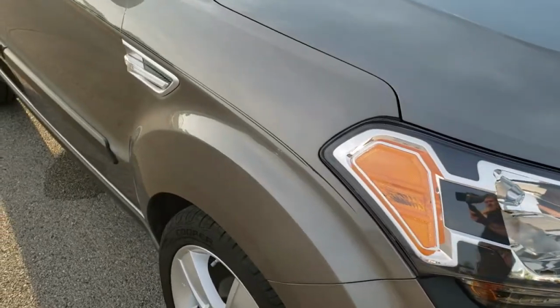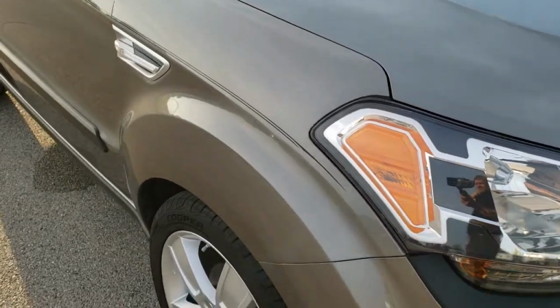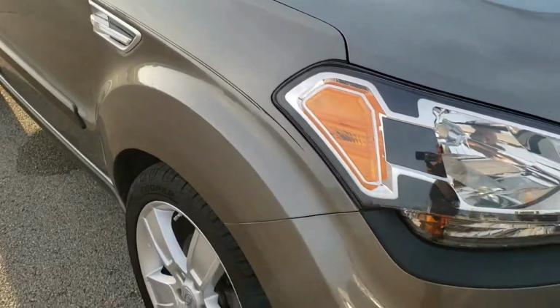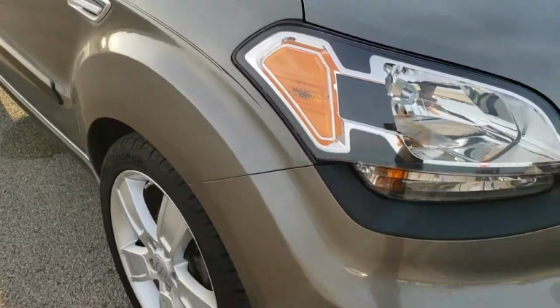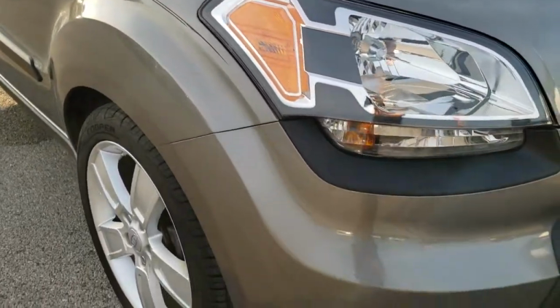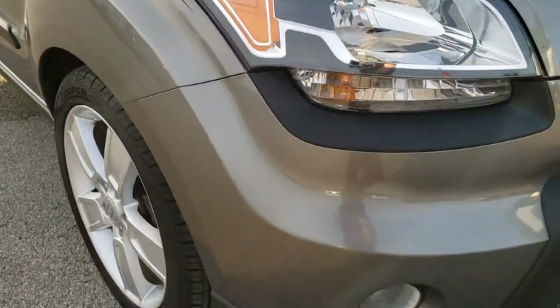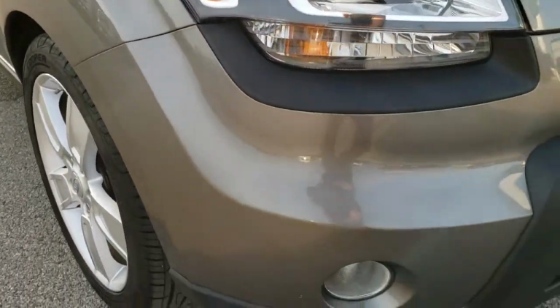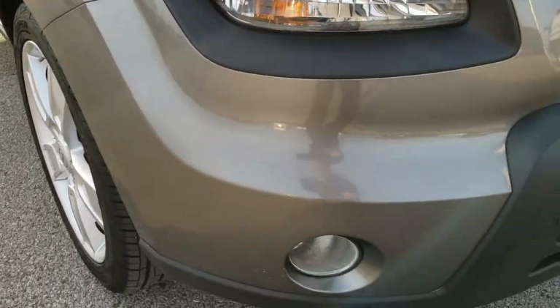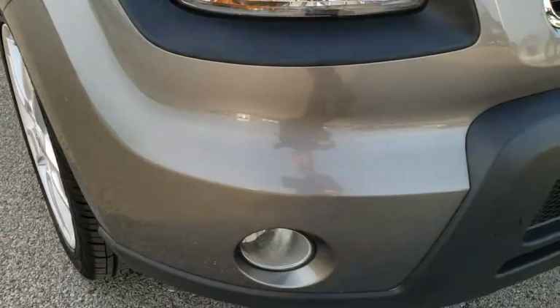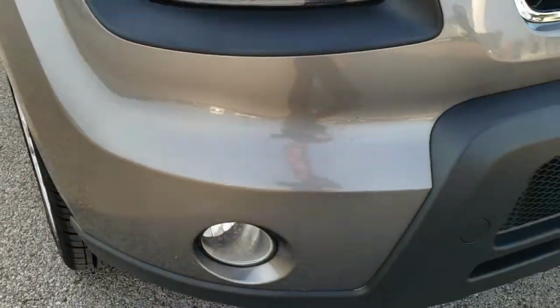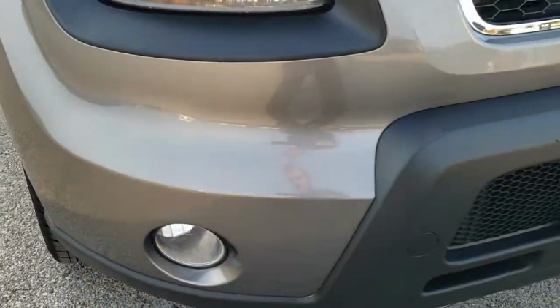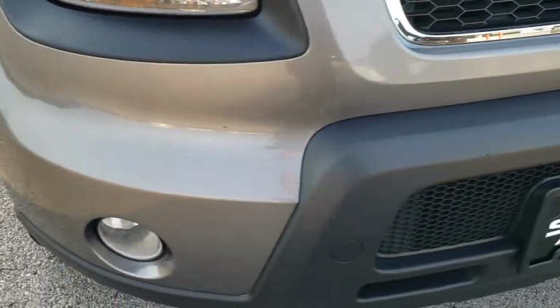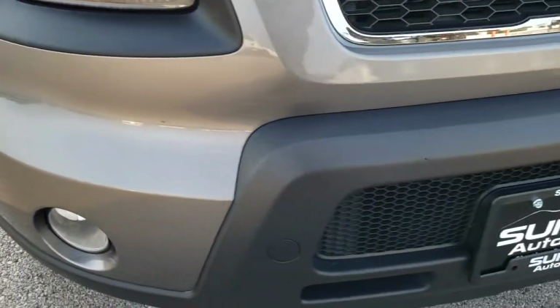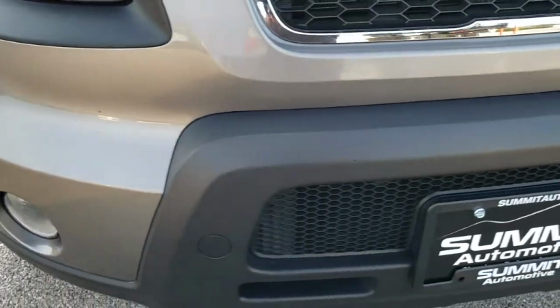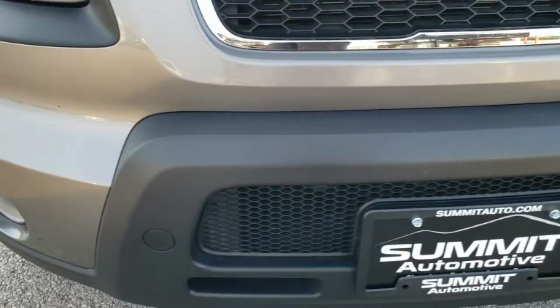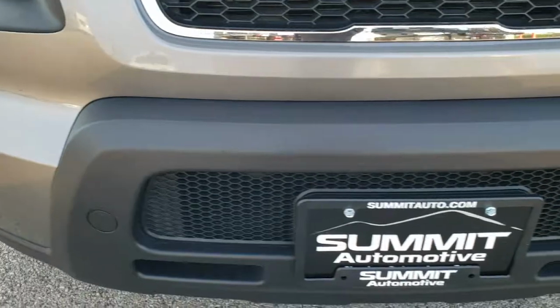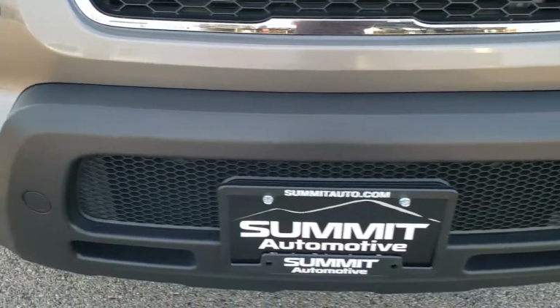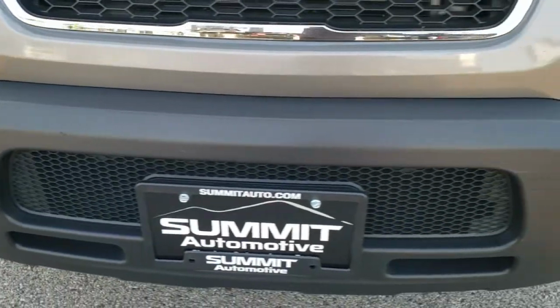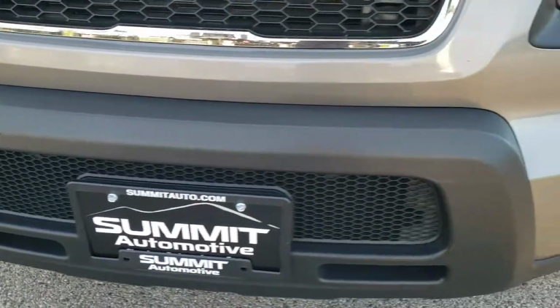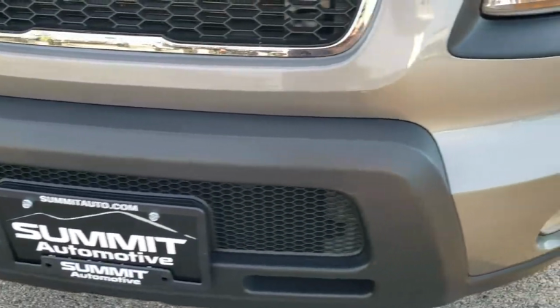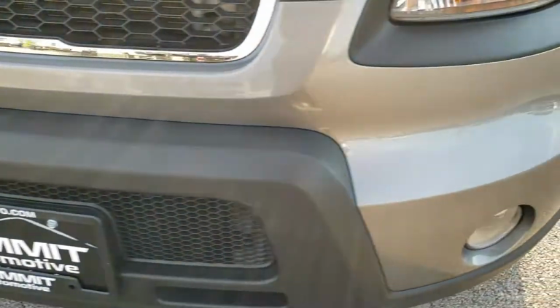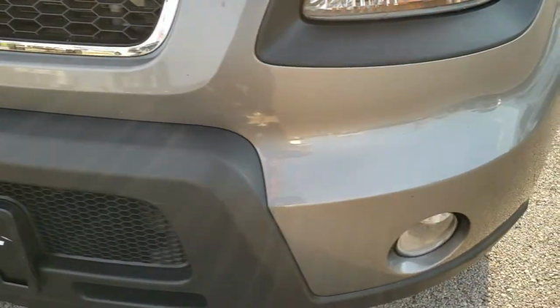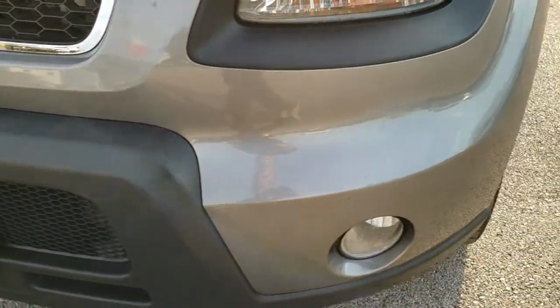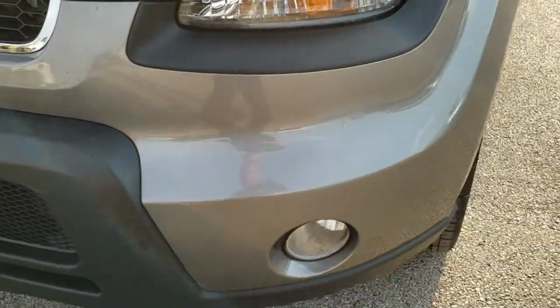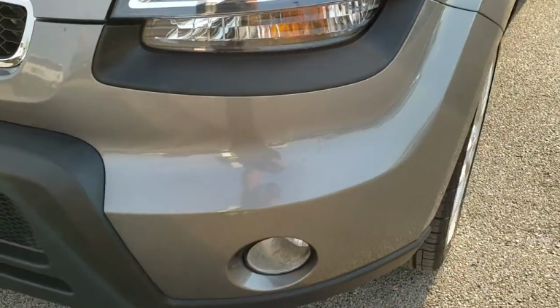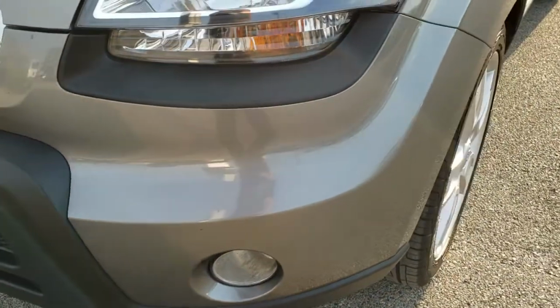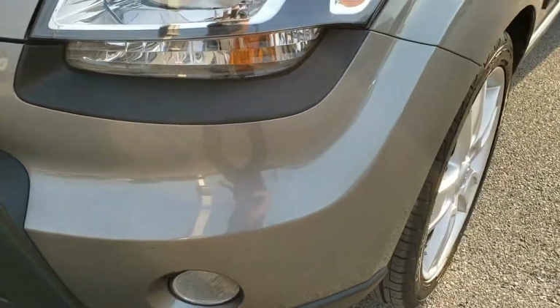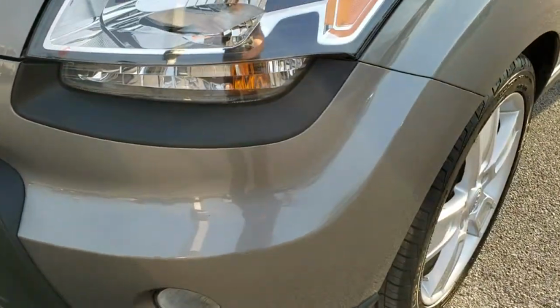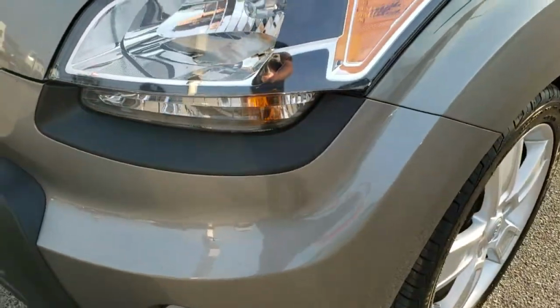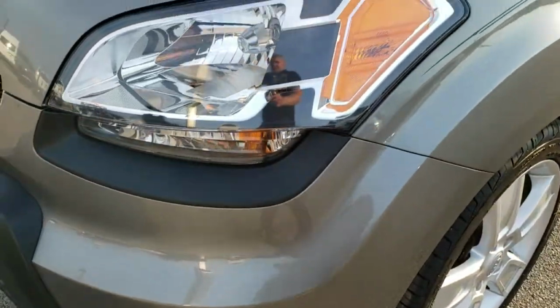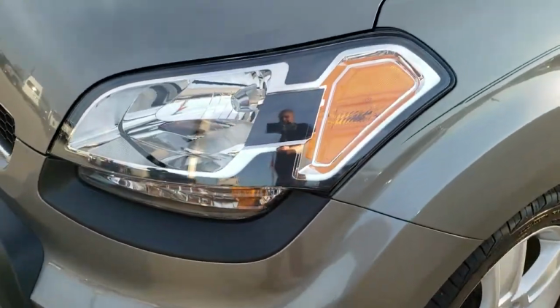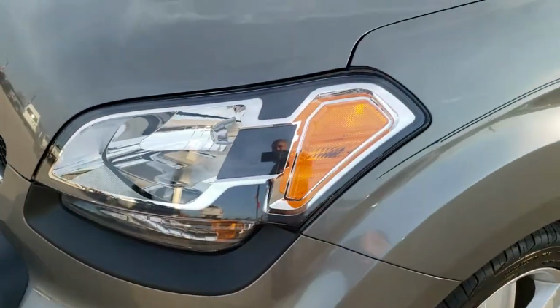Today we are taking a look at this super clean 2011 Kia Soul. From this HD video you will be able to tell that this Kia Soul is extremely clean all the way around, inside and out, considering the age and miles on it.